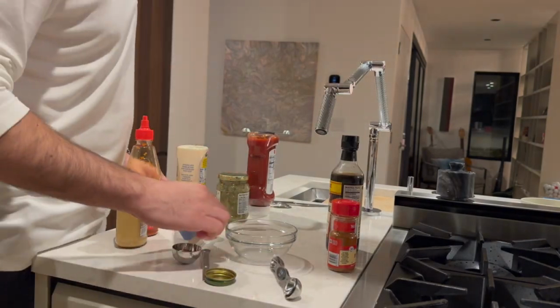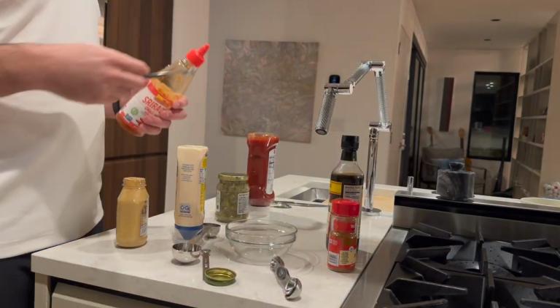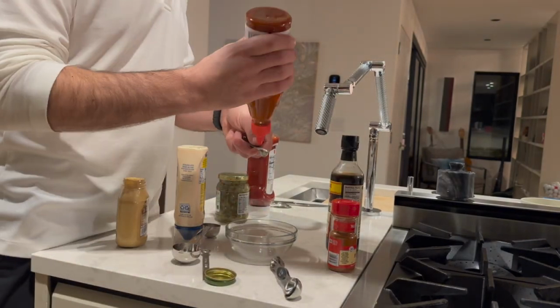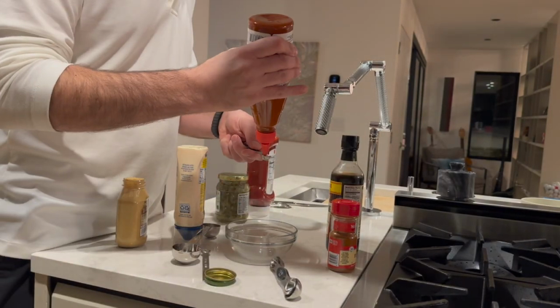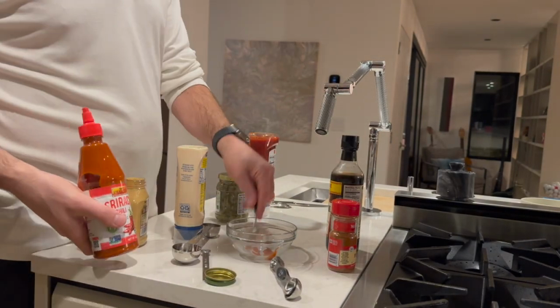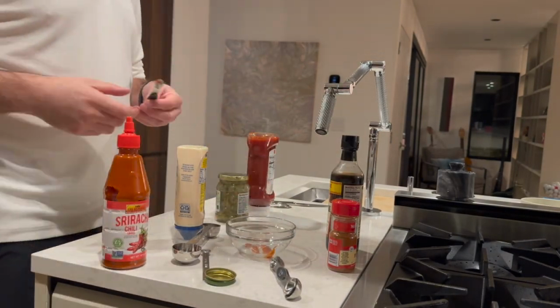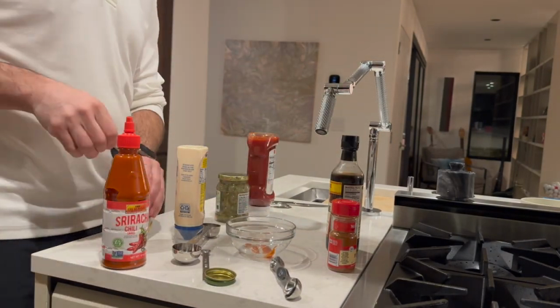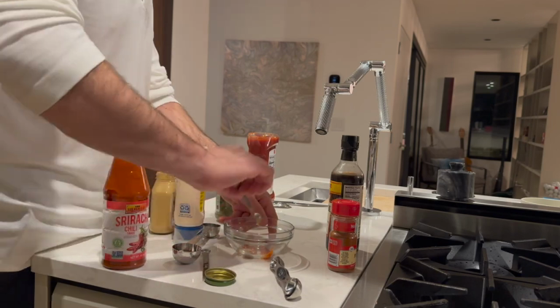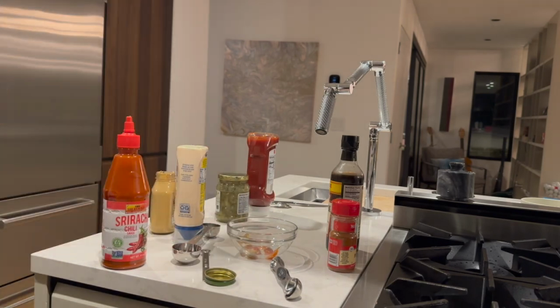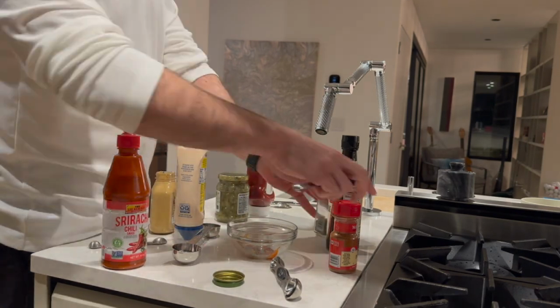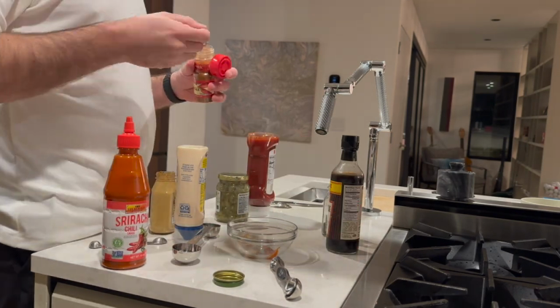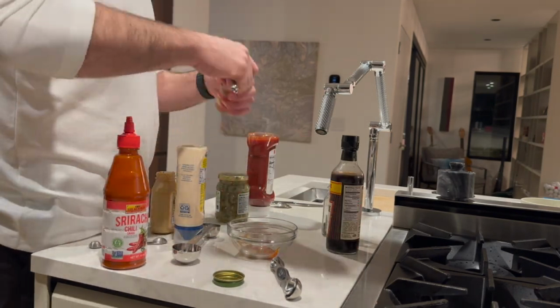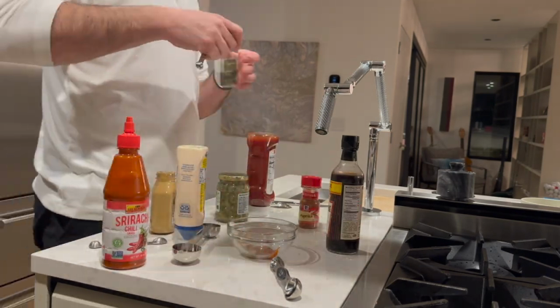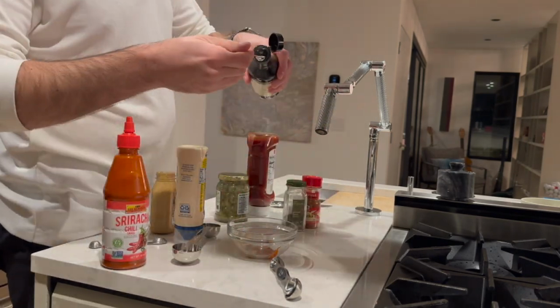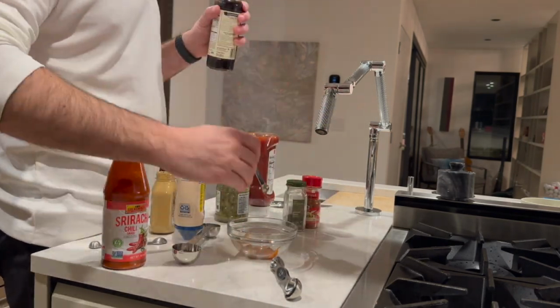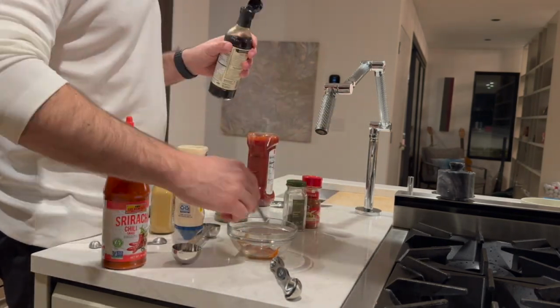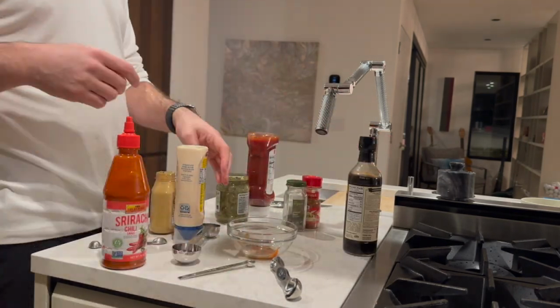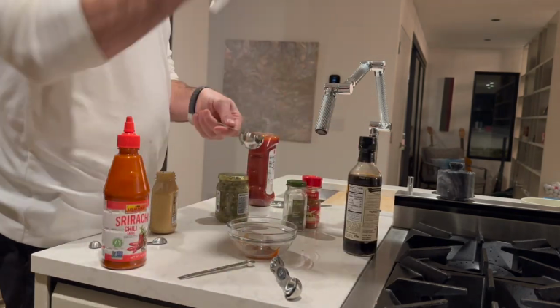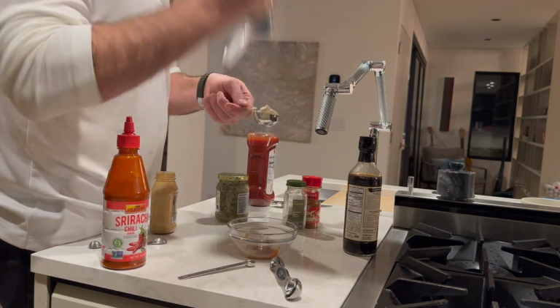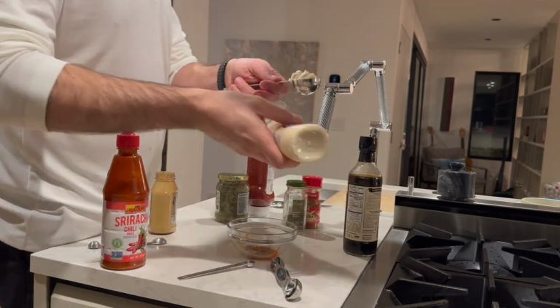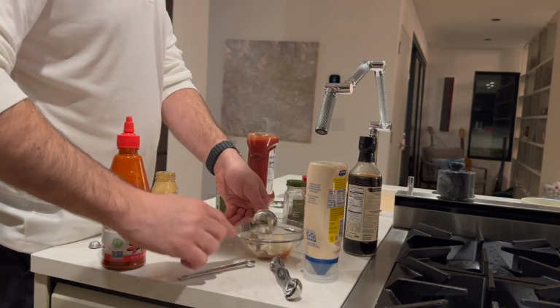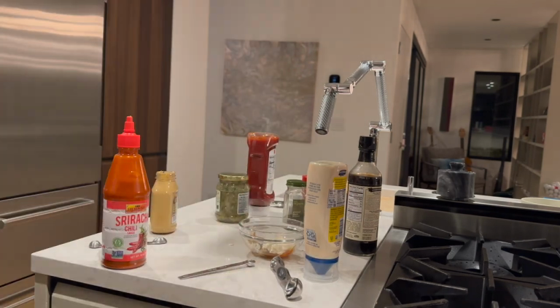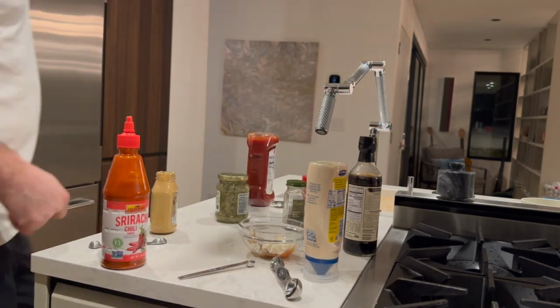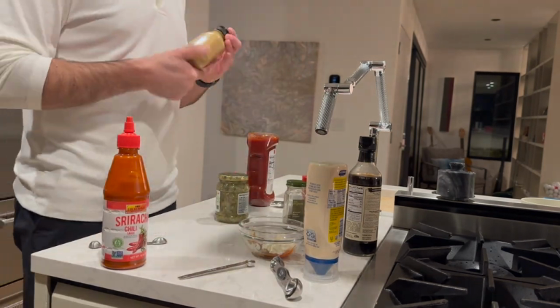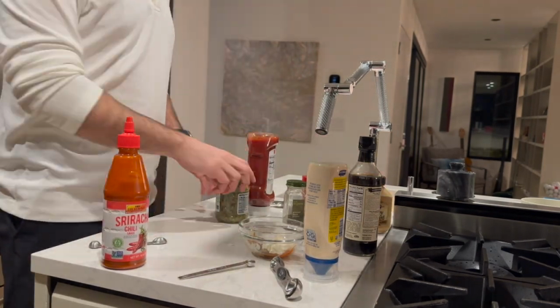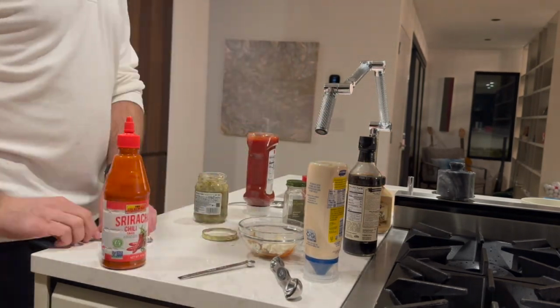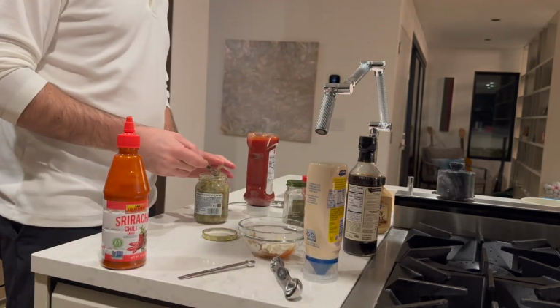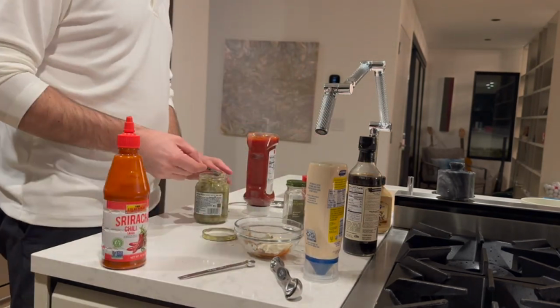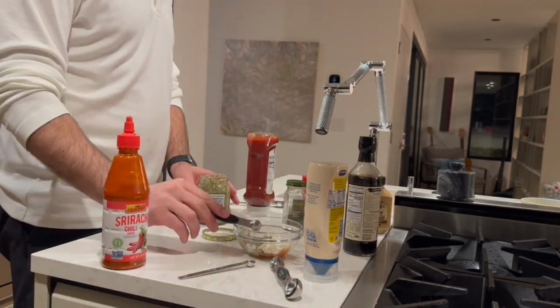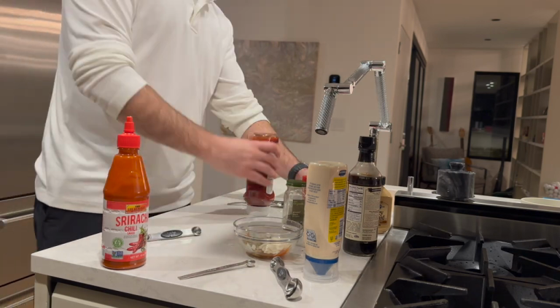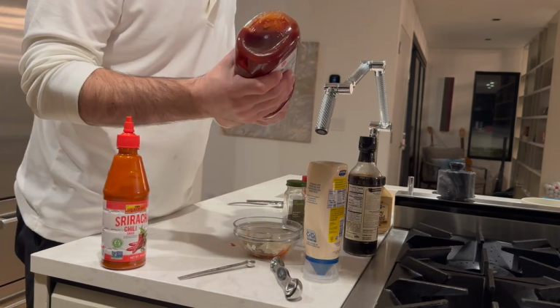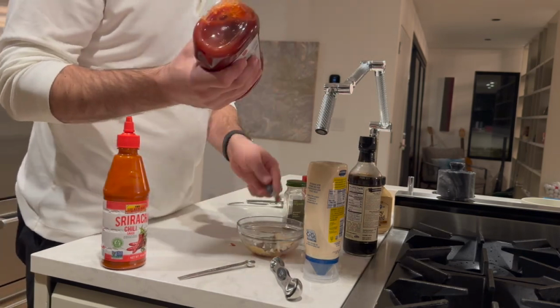For the sauce, you're just going to mix all those ingredients together, which include mayo, ketchup, sriracha, Dijon mustard, Worcestershire sauce, sweet pickle relish, paprika, and pepper. Give it a really good mix and then throw it in the fridge until you are ready to use.